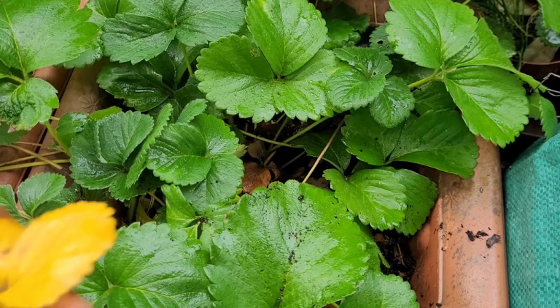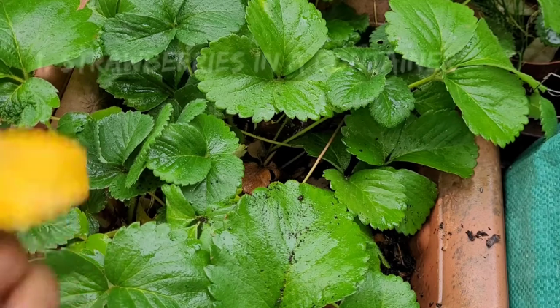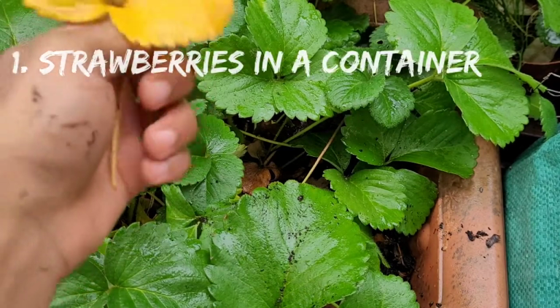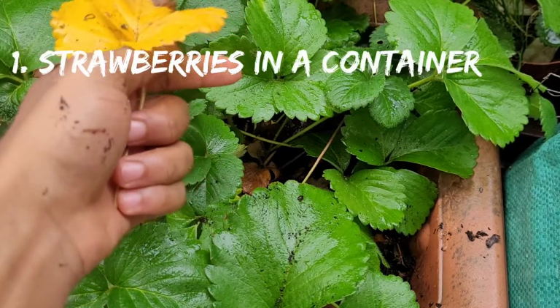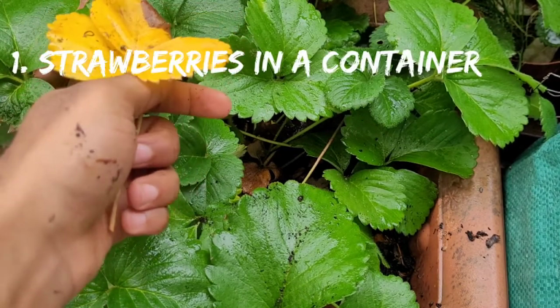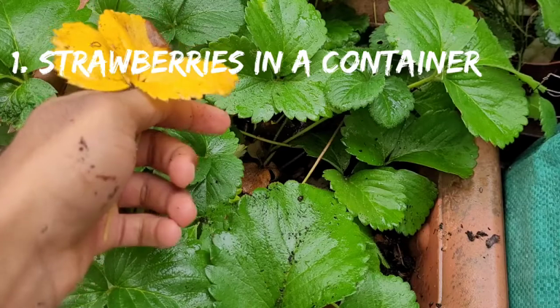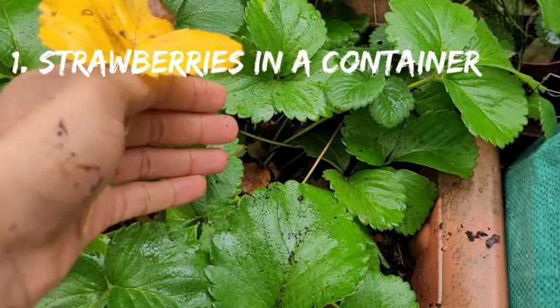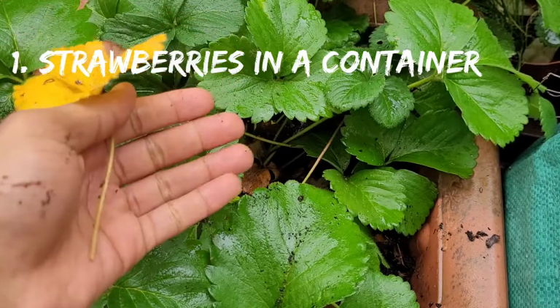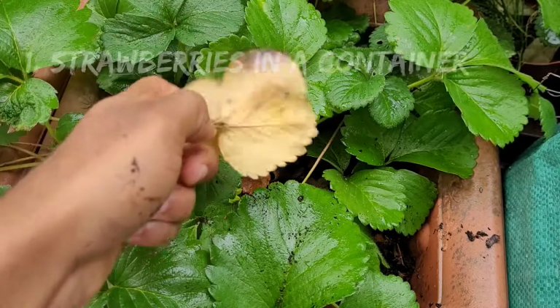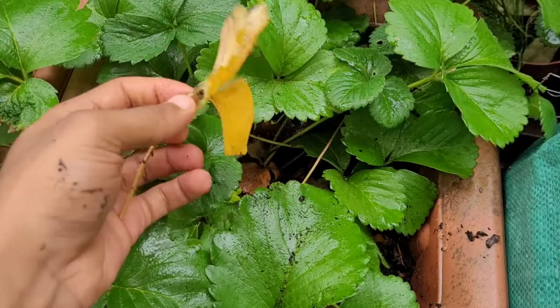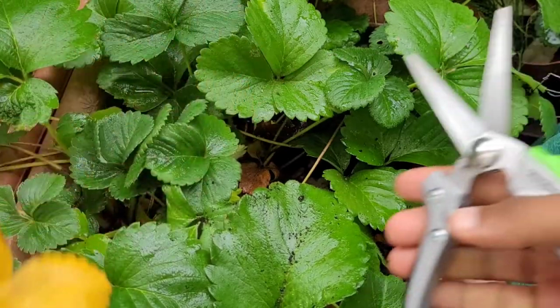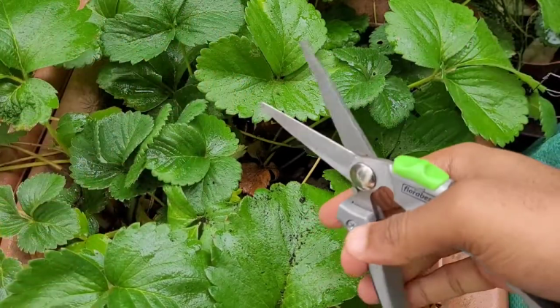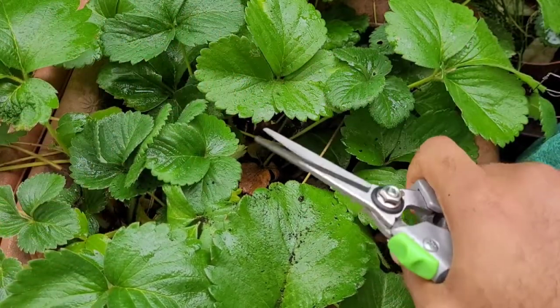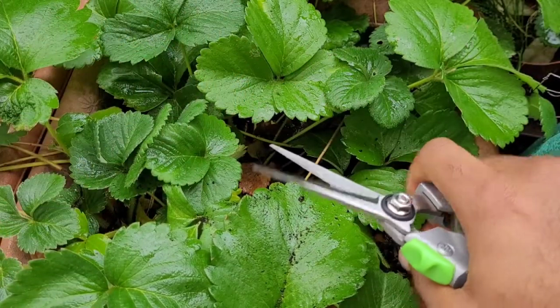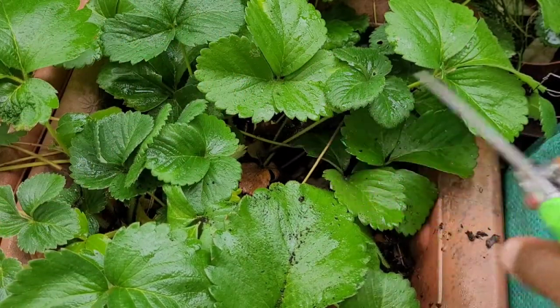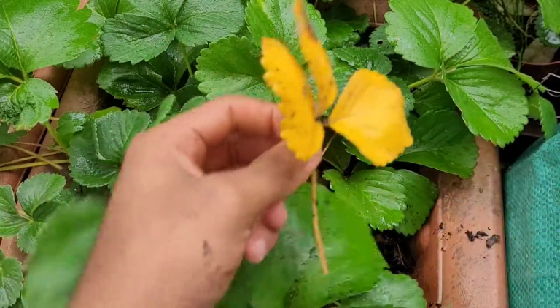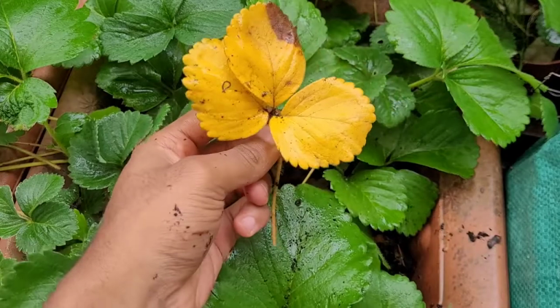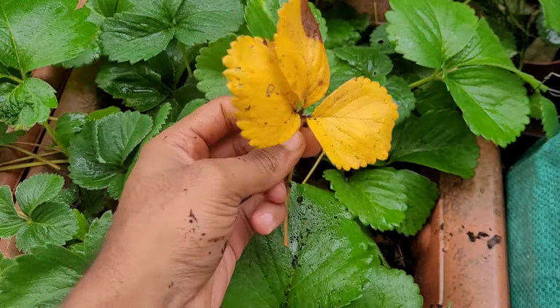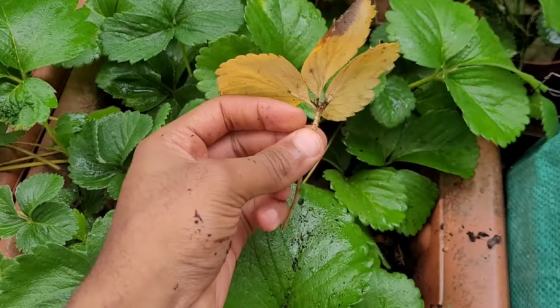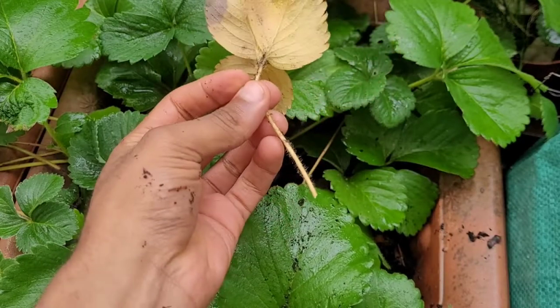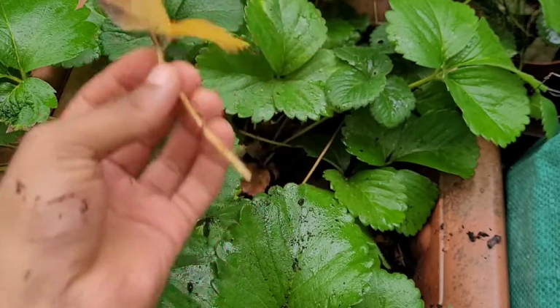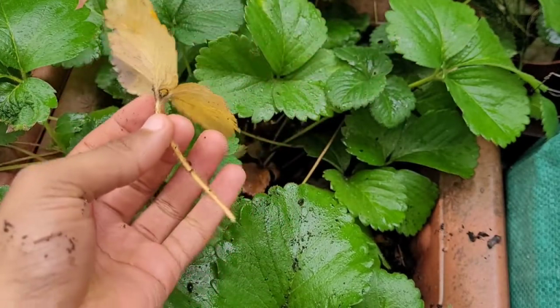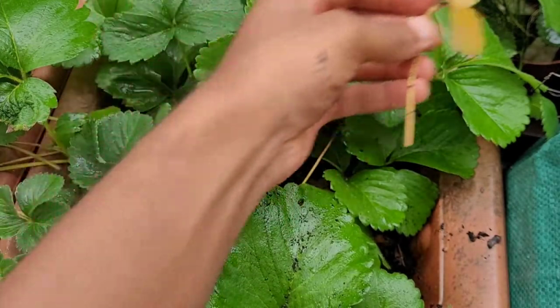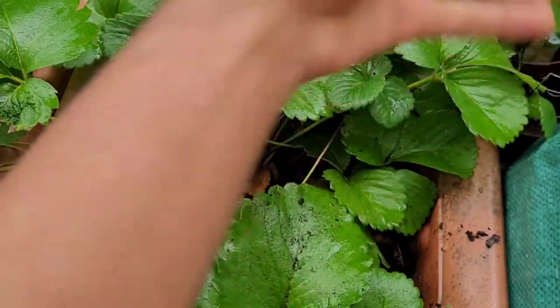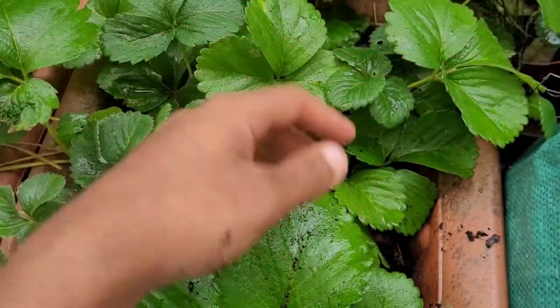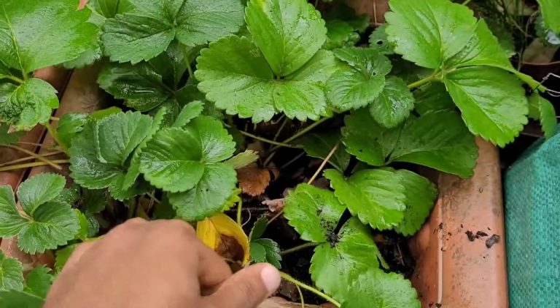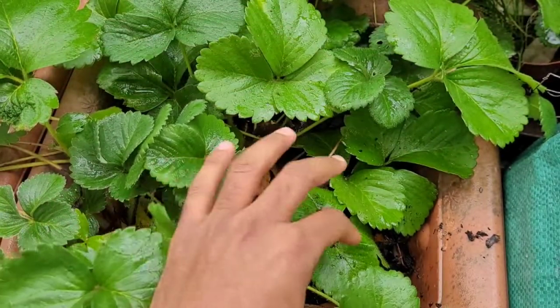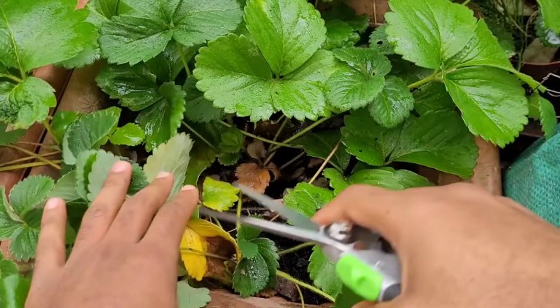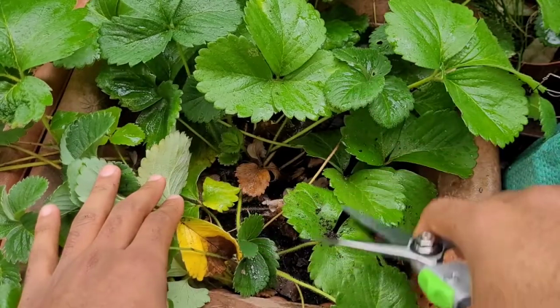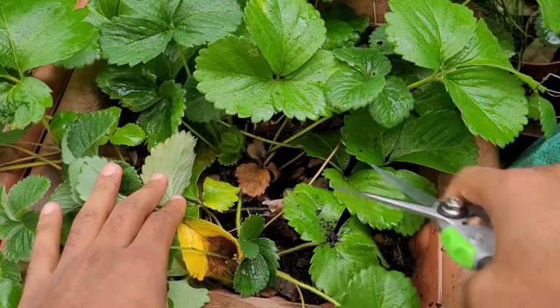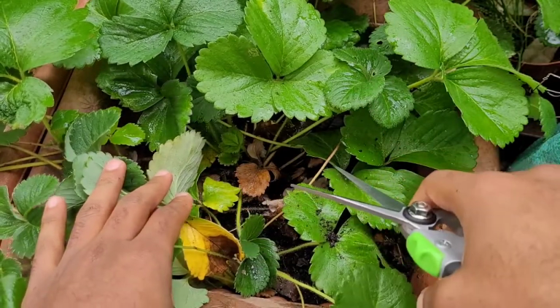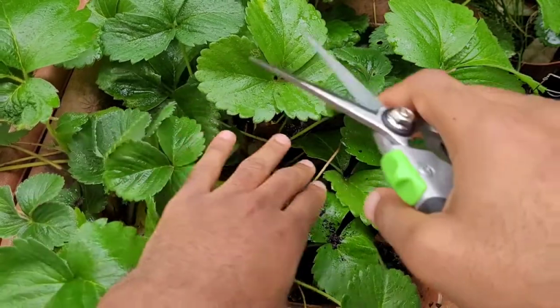For strawberry plants that are actually in a container like mine, you want to get yourself a pair of clean secateurs like this, and you want to snip off any dead leaves and any dead stems that are still there. You want to compost that and make sure you clean up the plant properly.